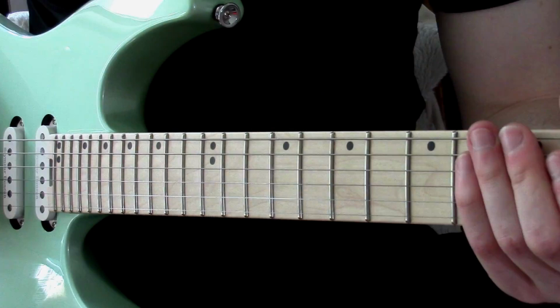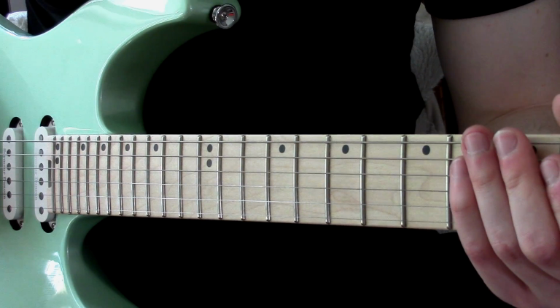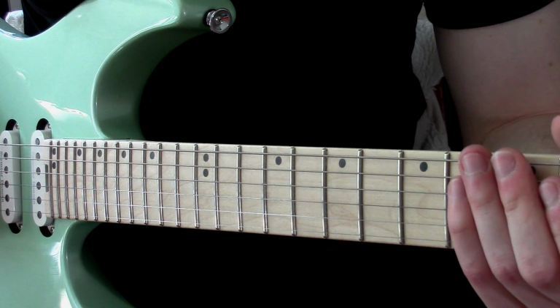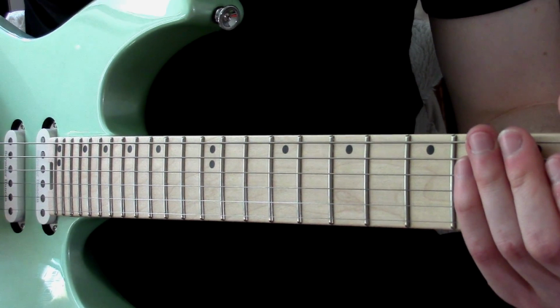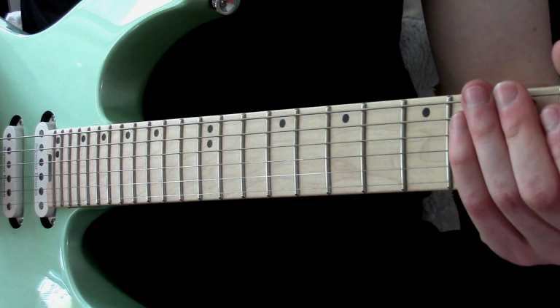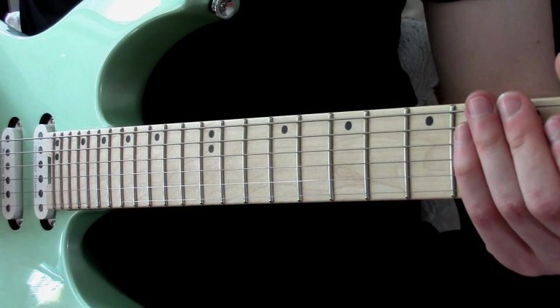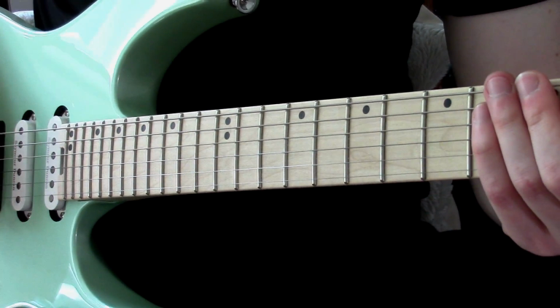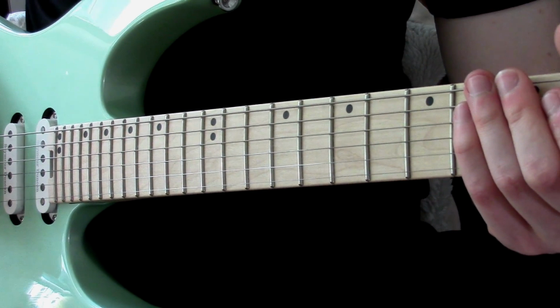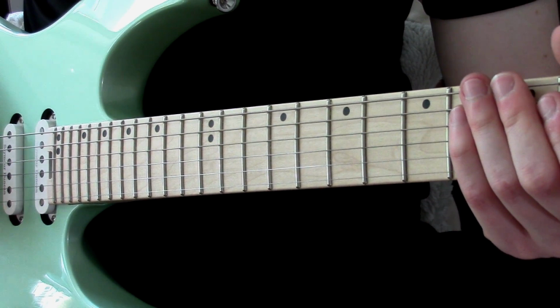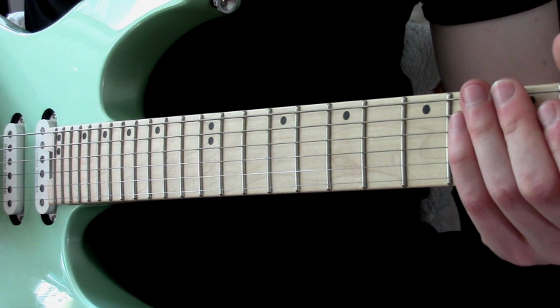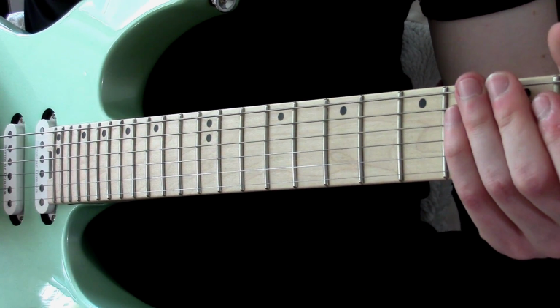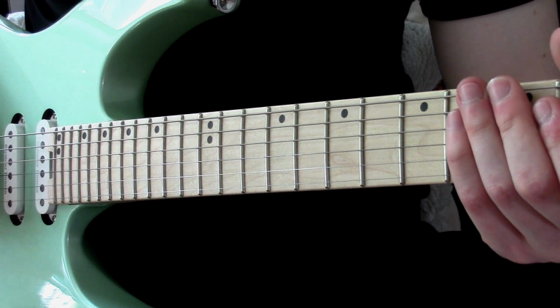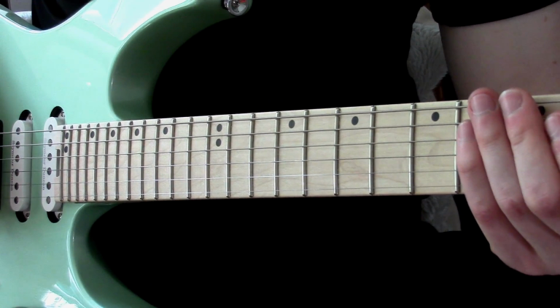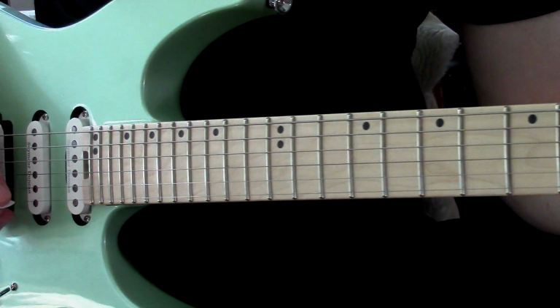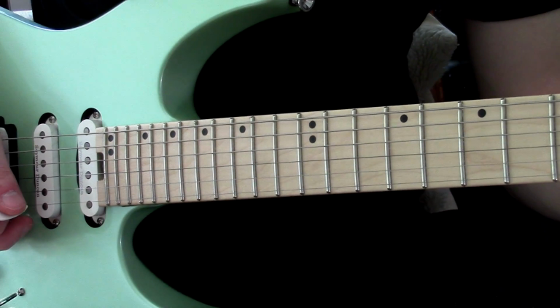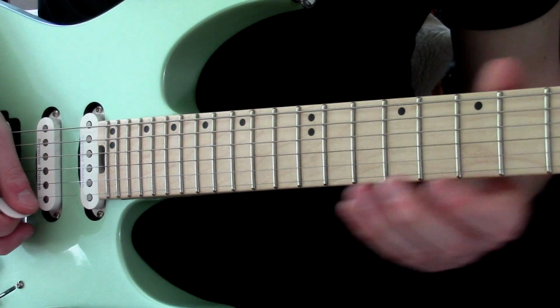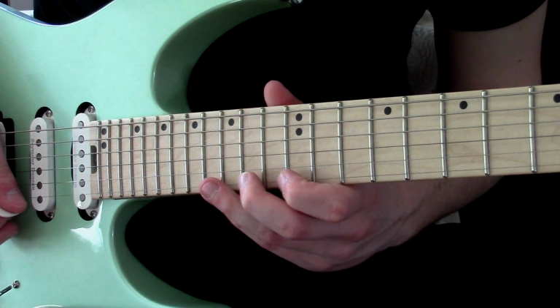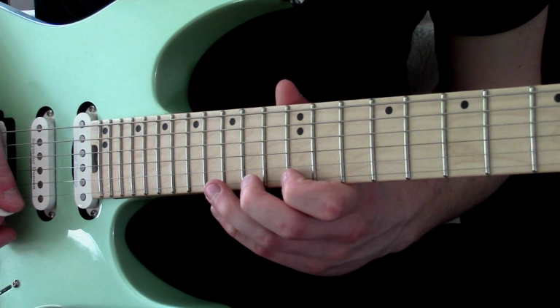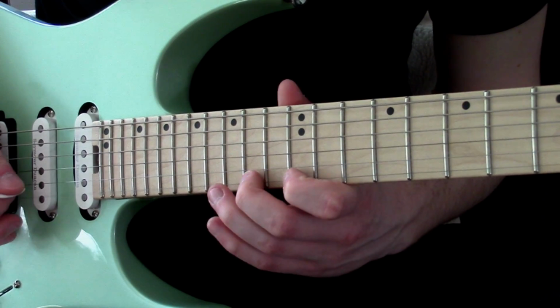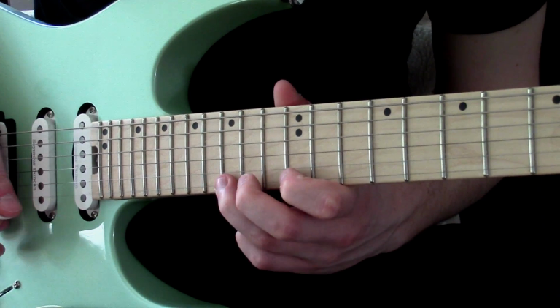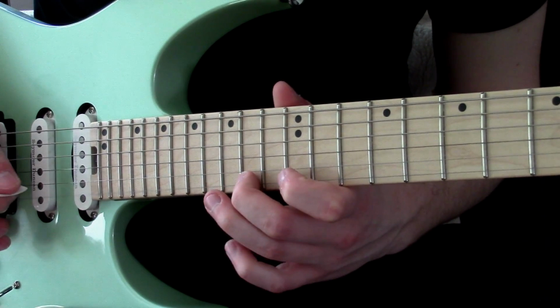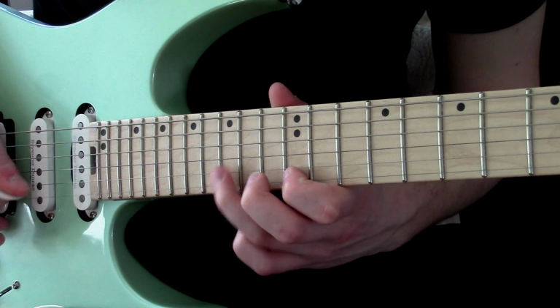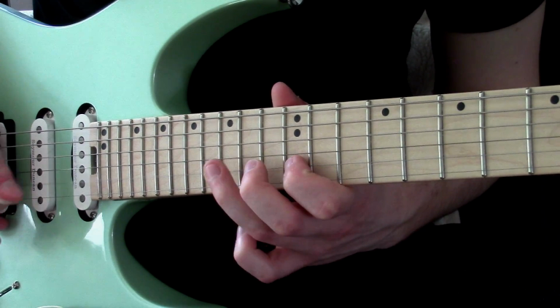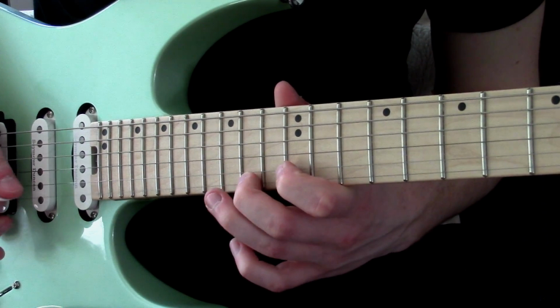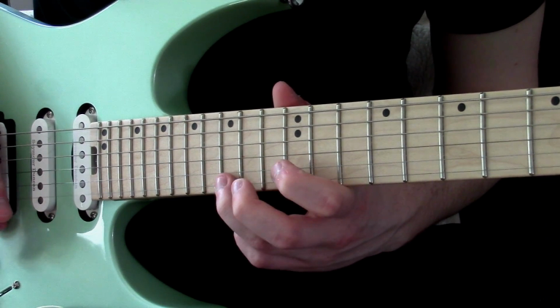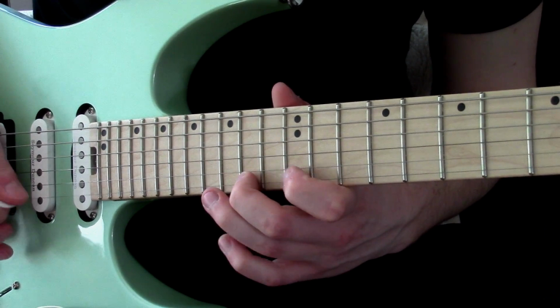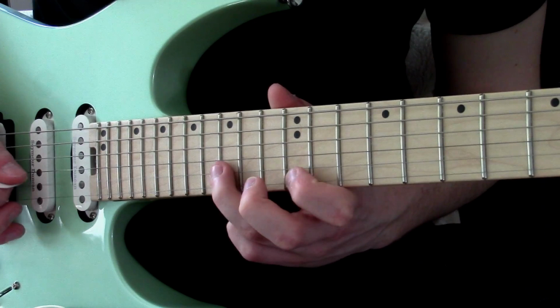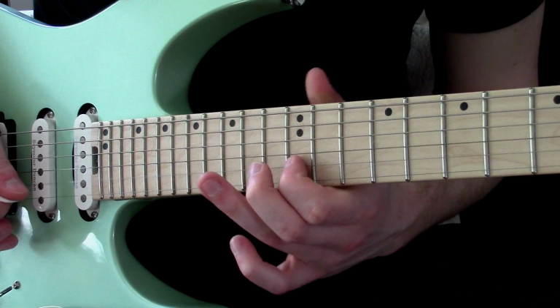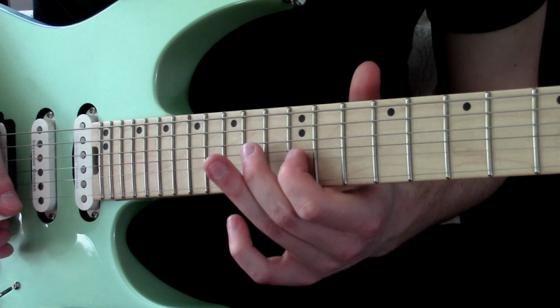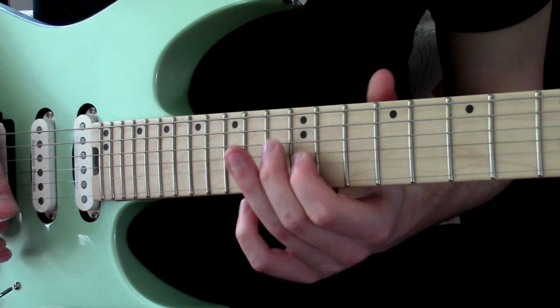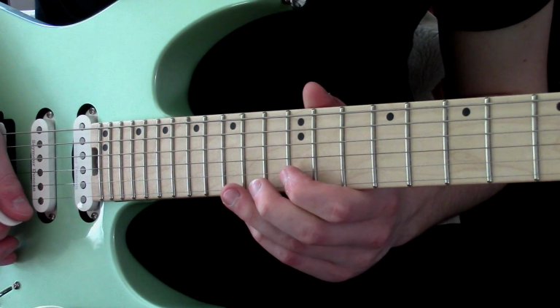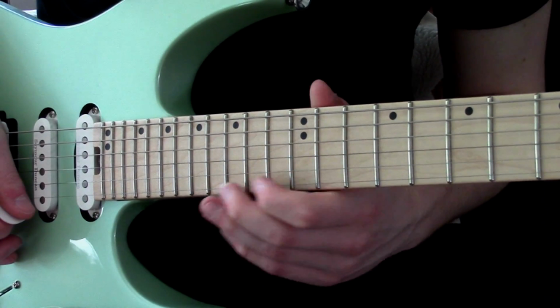Now this lick combines a couple of weird ideas. The first one is more of an alternate picking lick idea, and it goes like this — a repeating pattern.